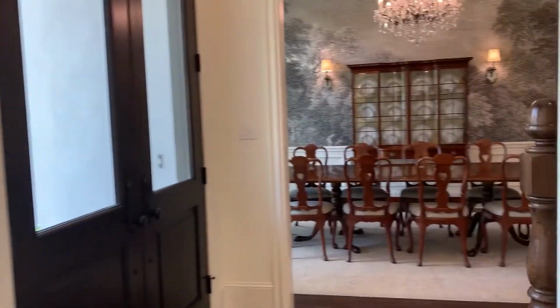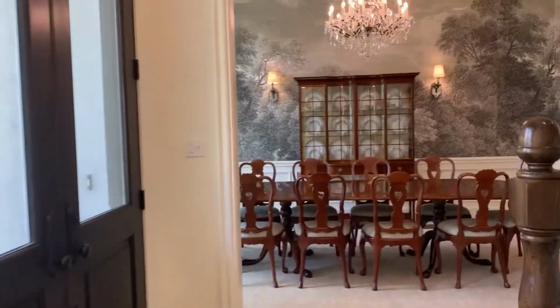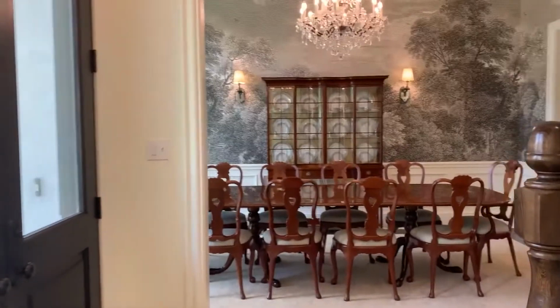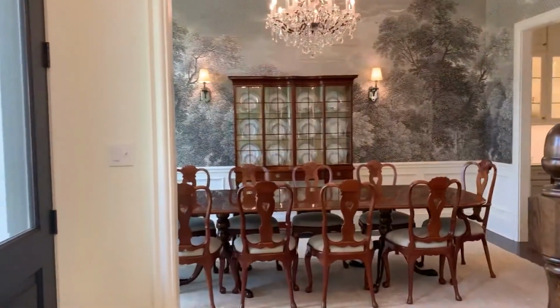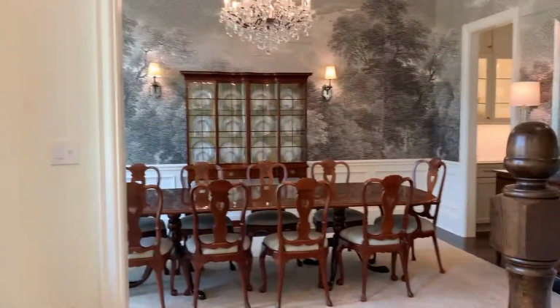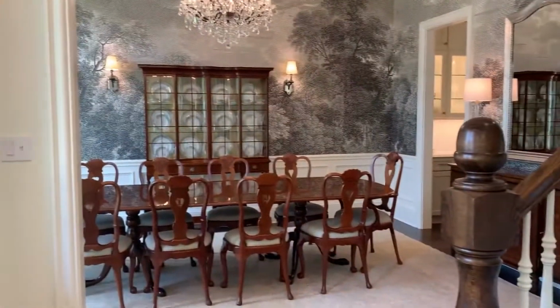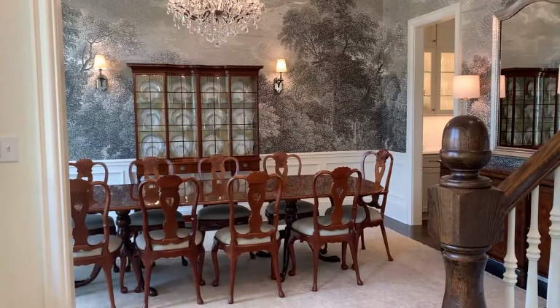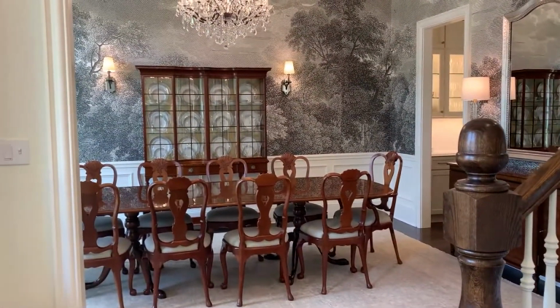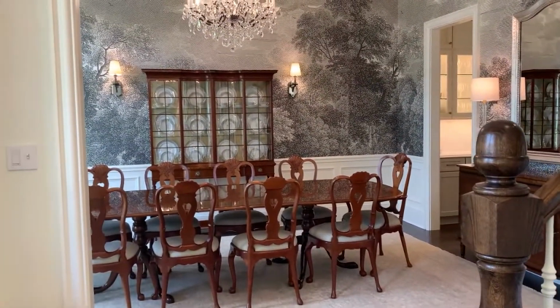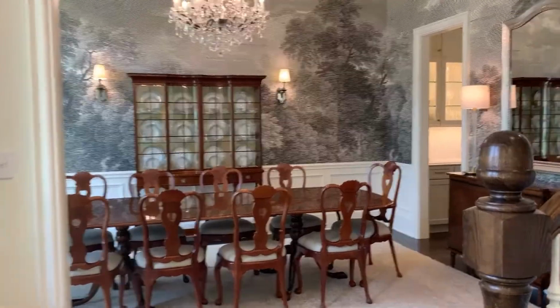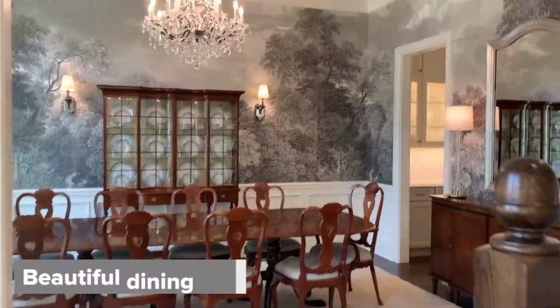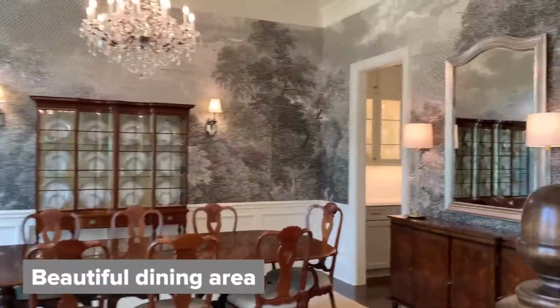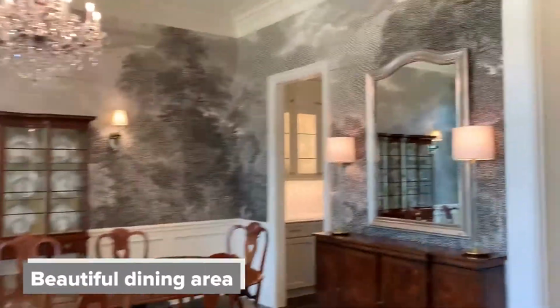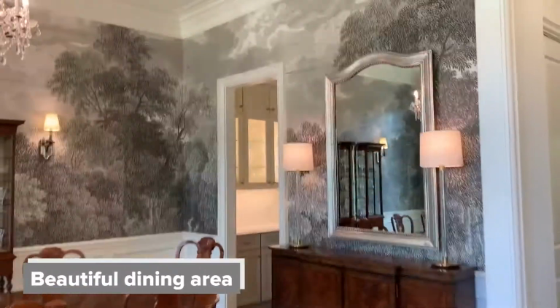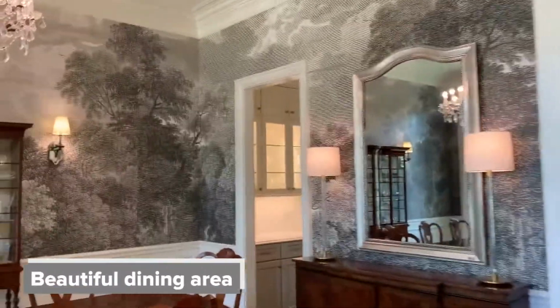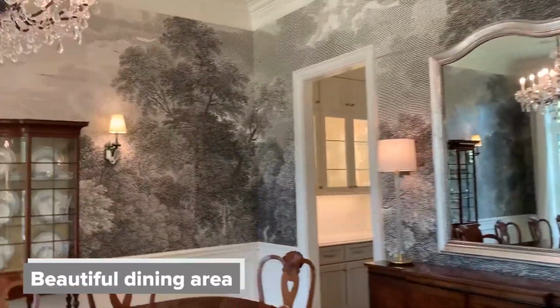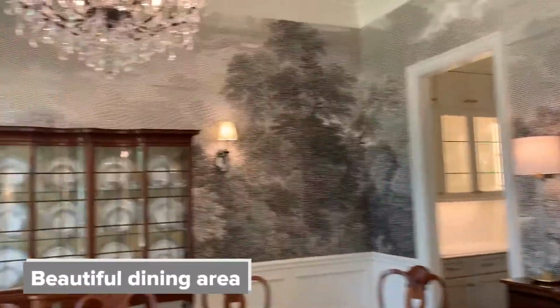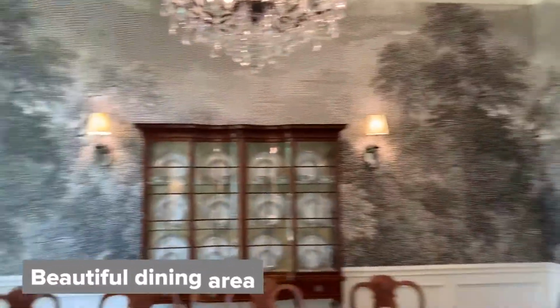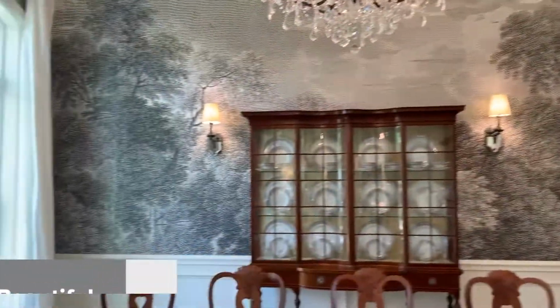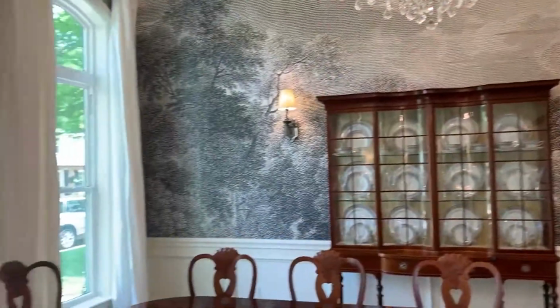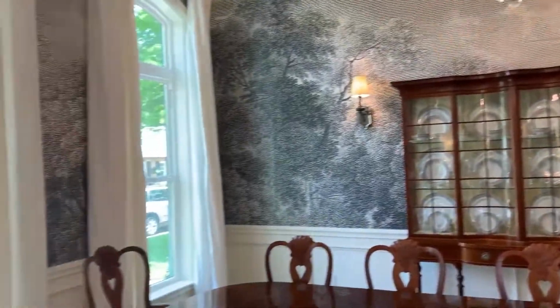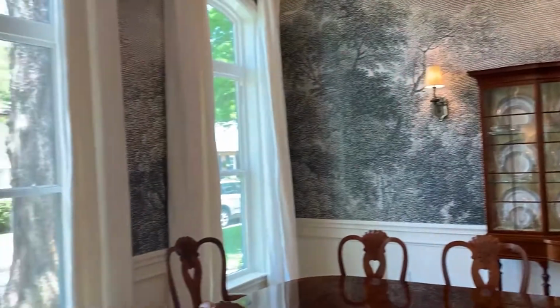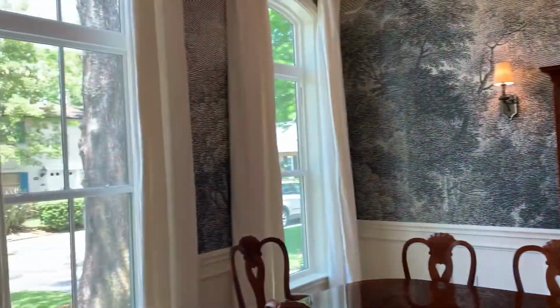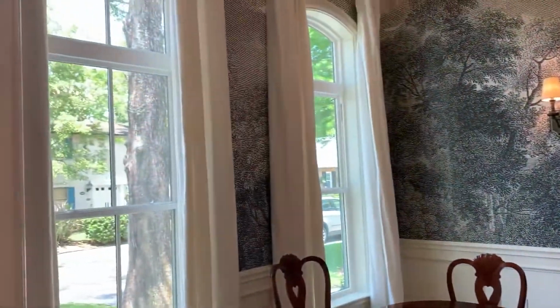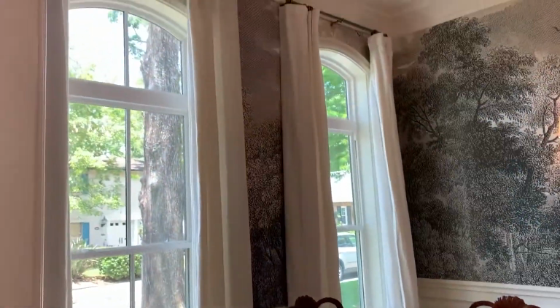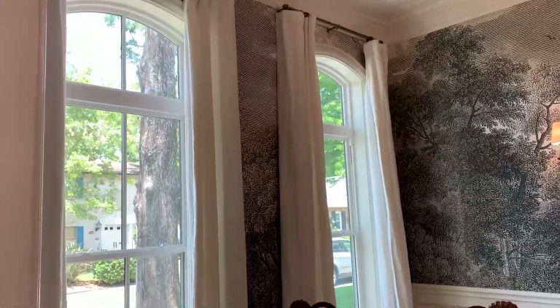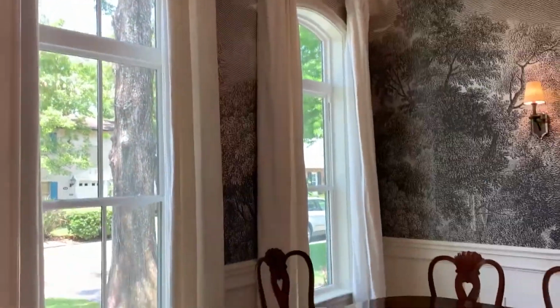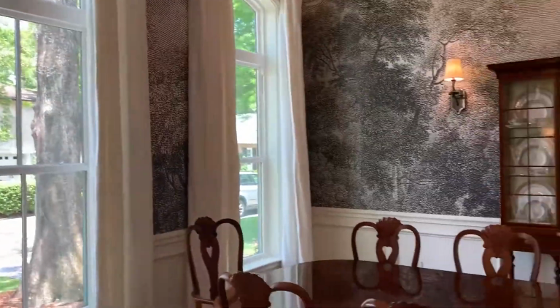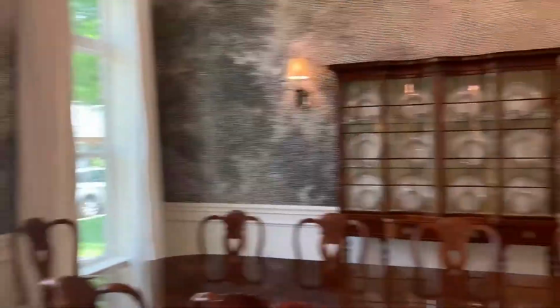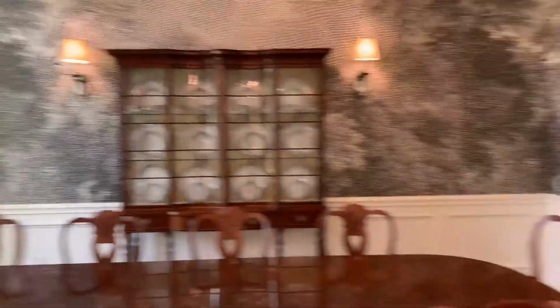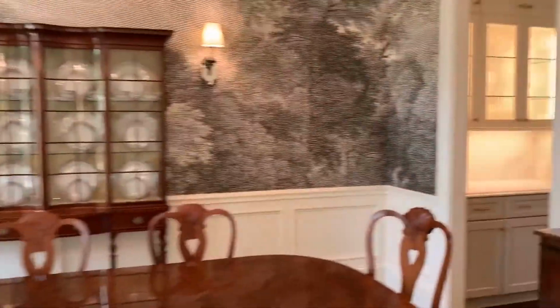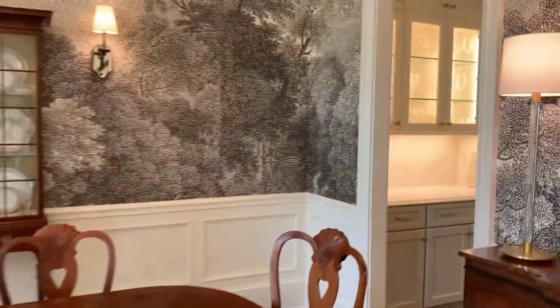Across from the office flex space is a magnificent dining space. Beautiful light coming into the space — a perfect place for a dinner party.